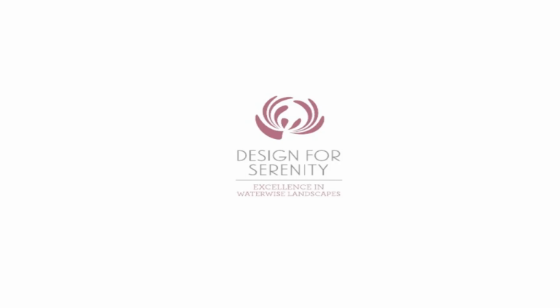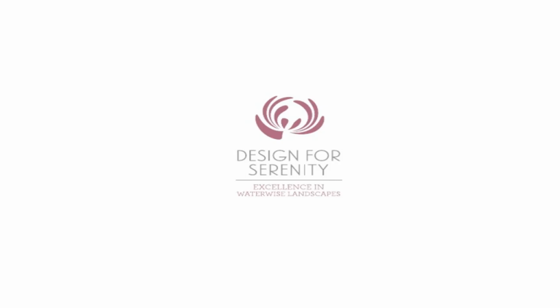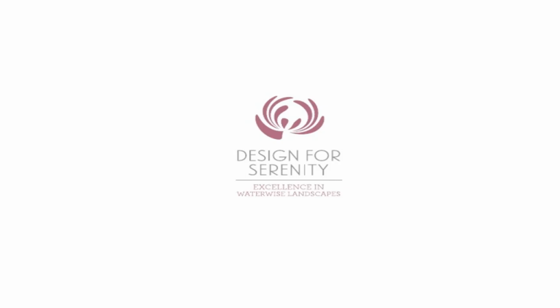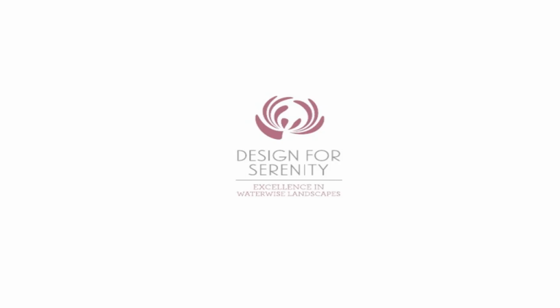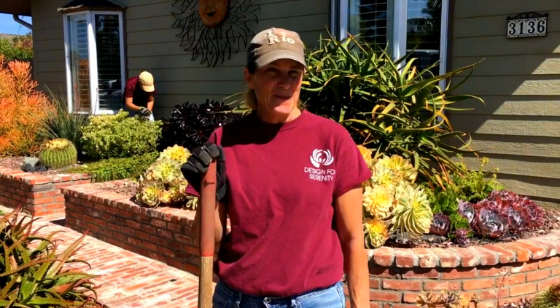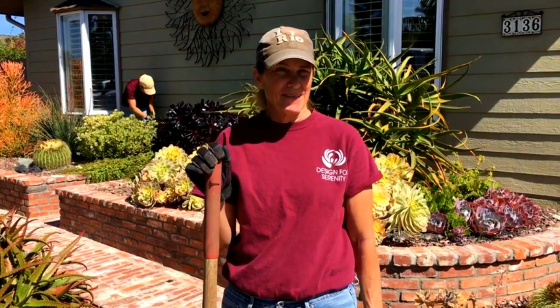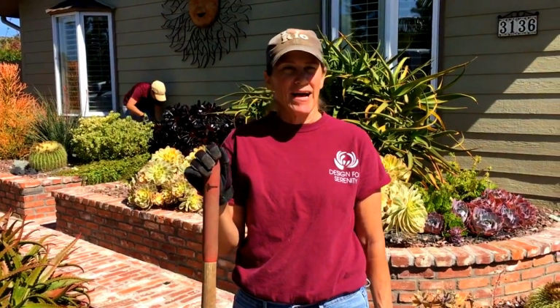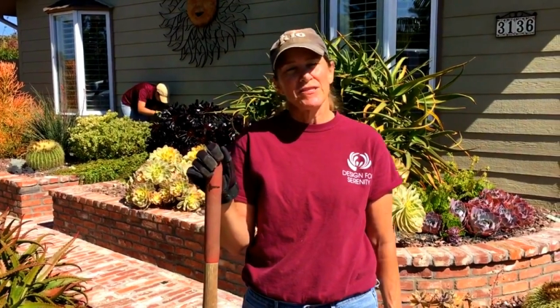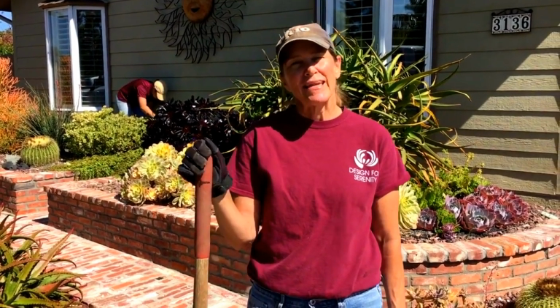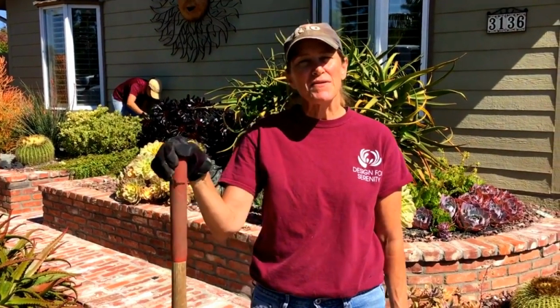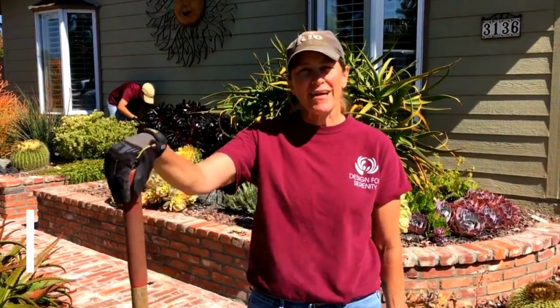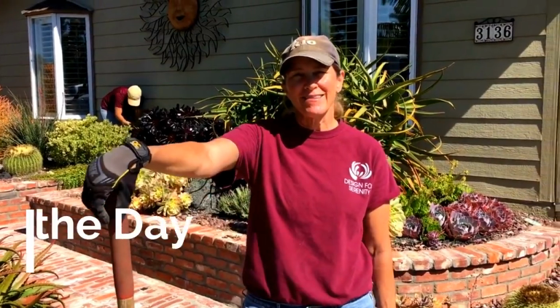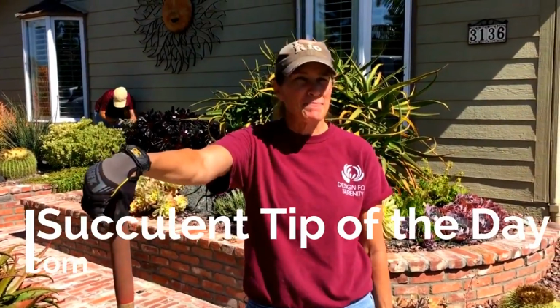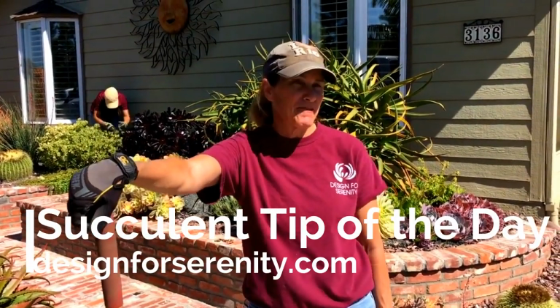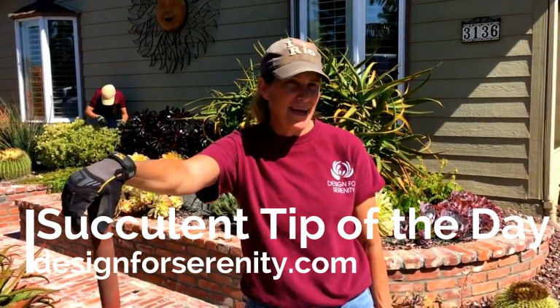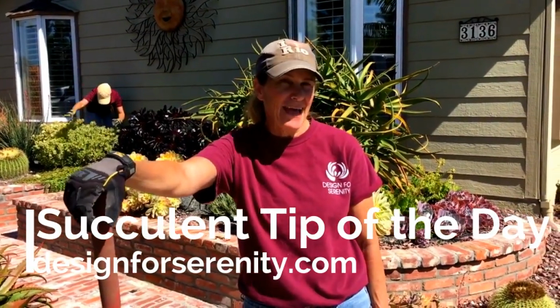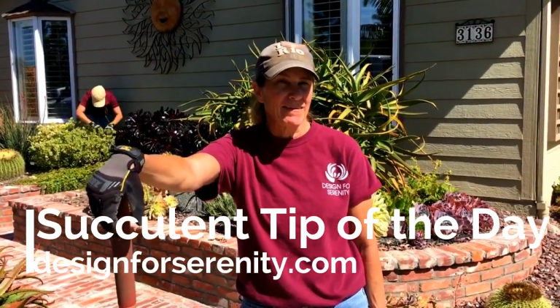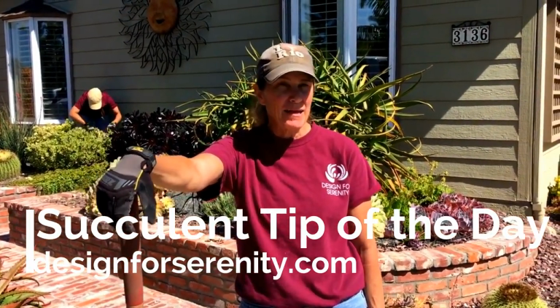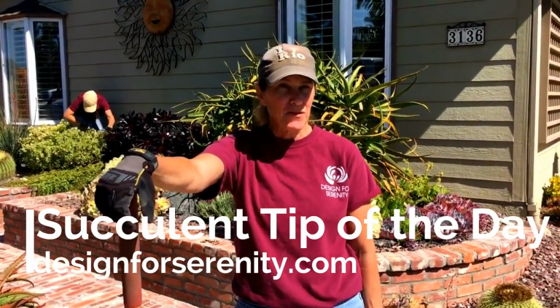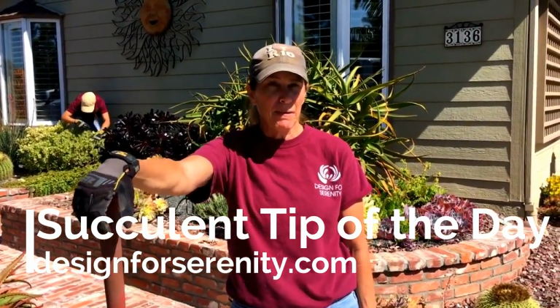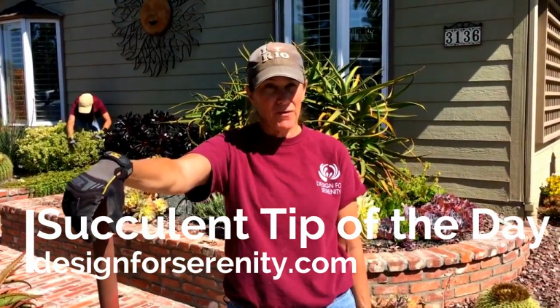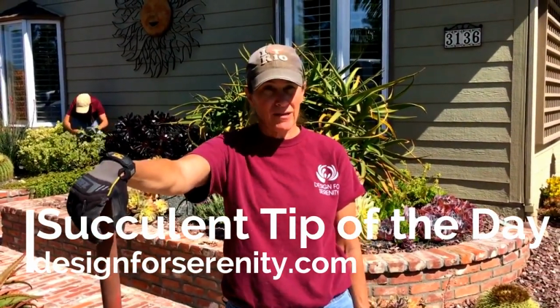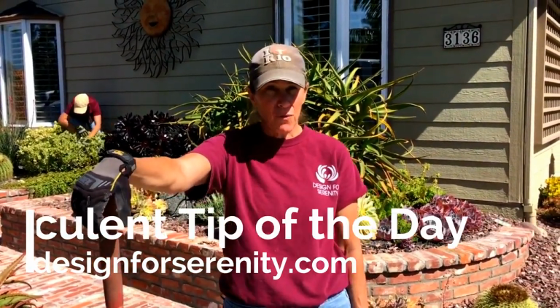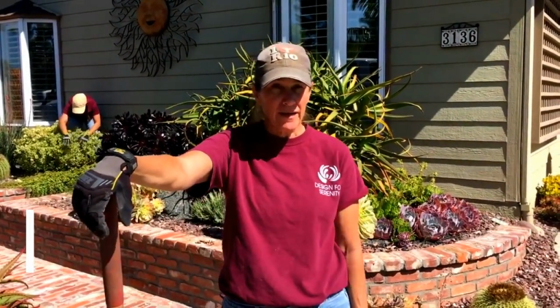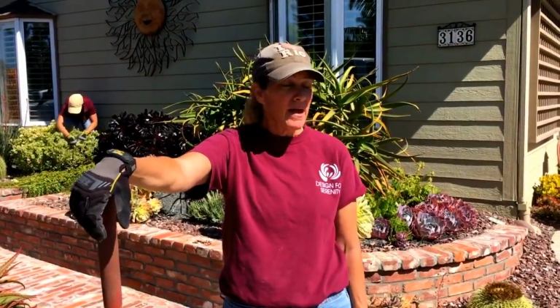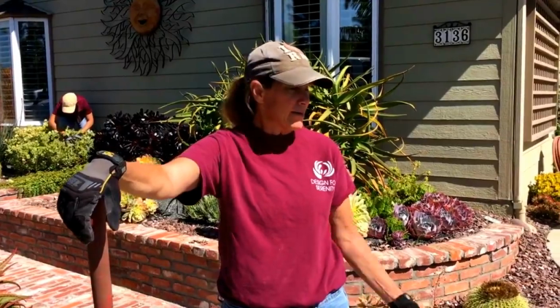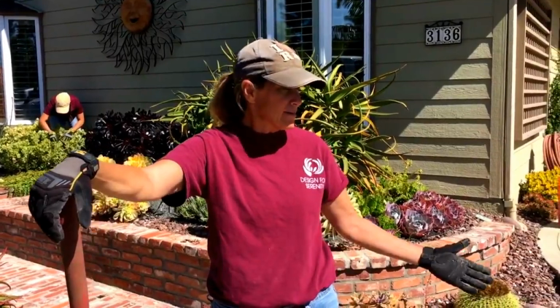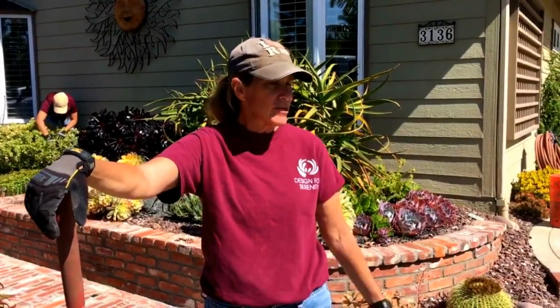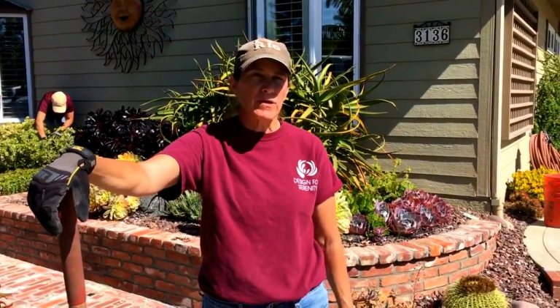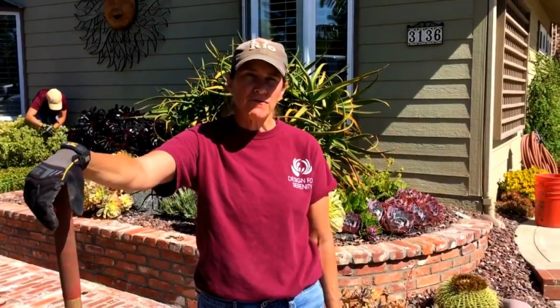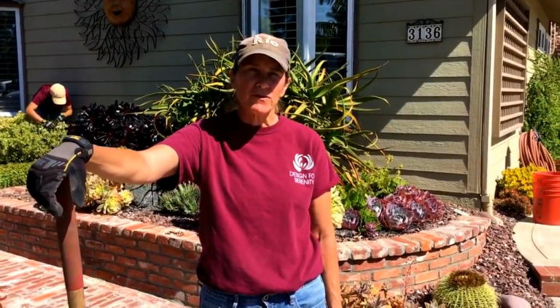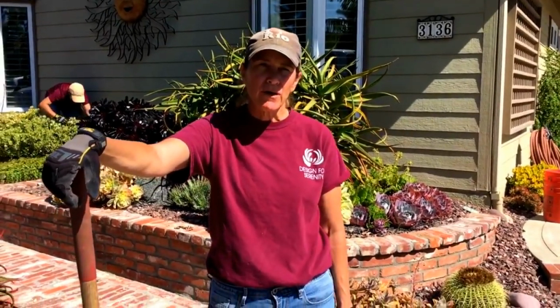Good morning, it's Laura Eubanks of Design for Serenity with your succulent tip of the day. I am here in Bayhoe, California at an installation that we did a few years ago.